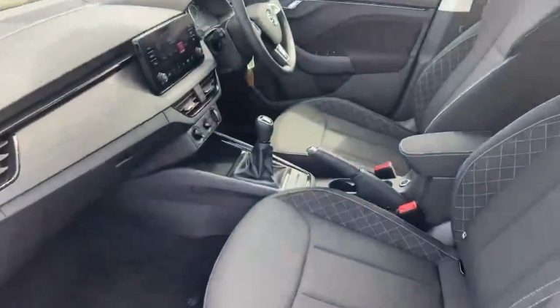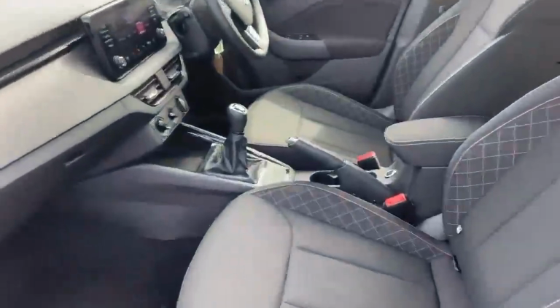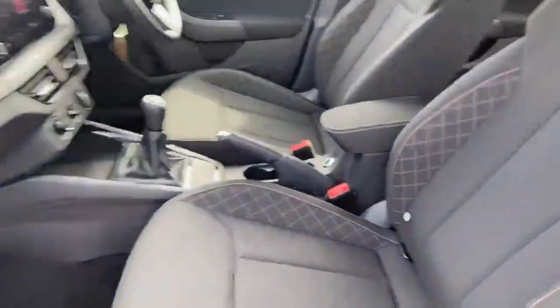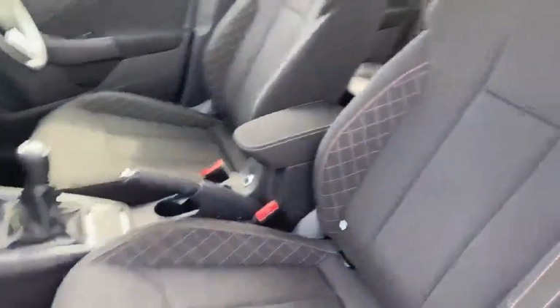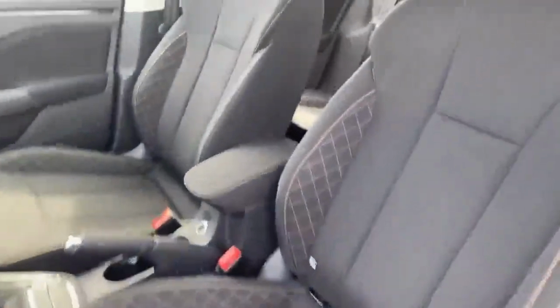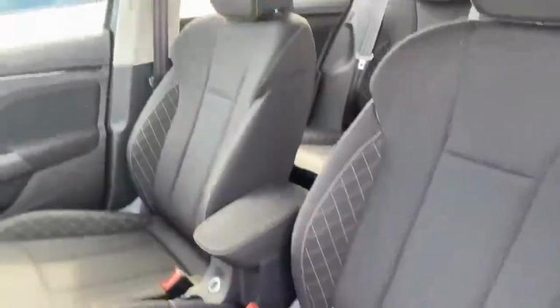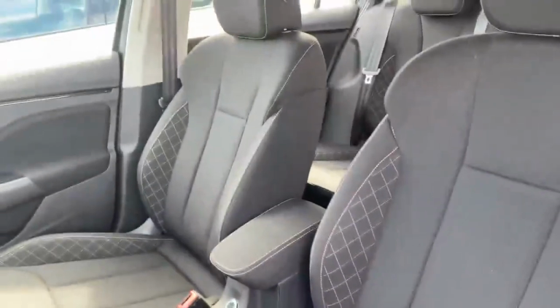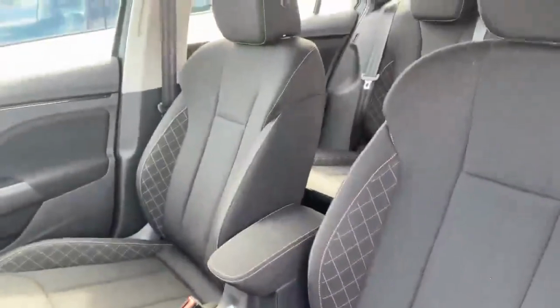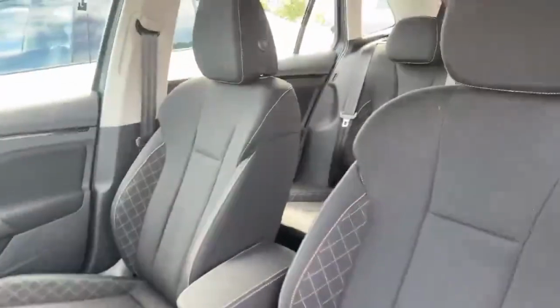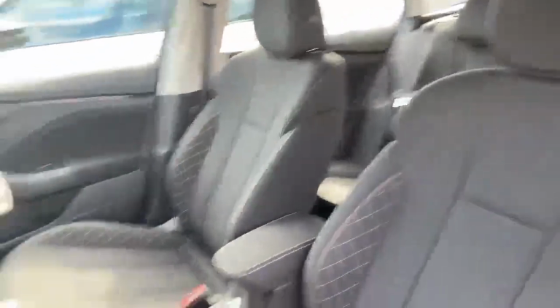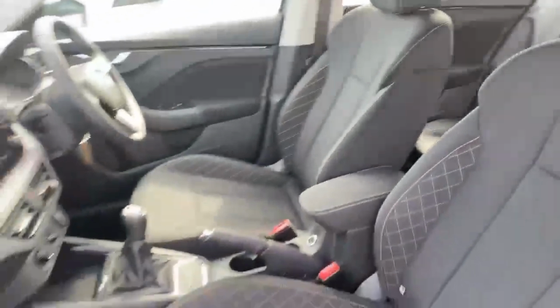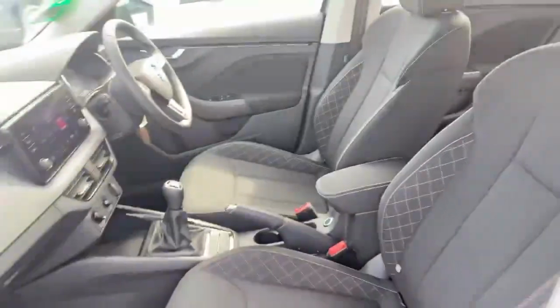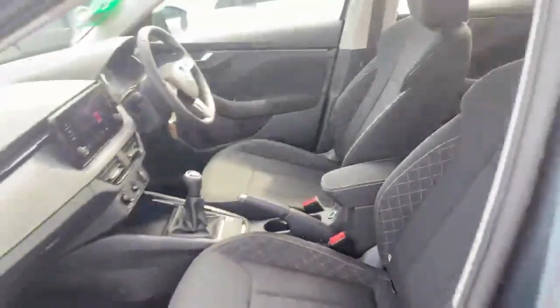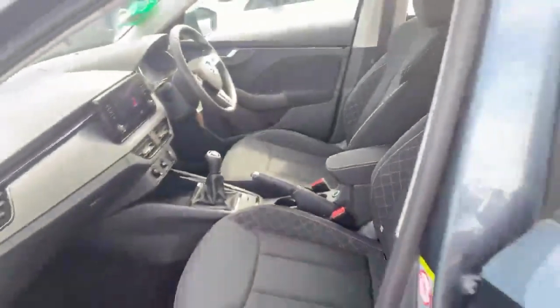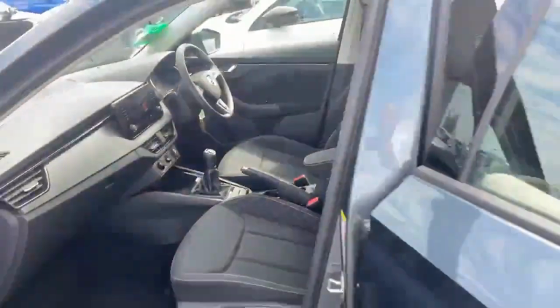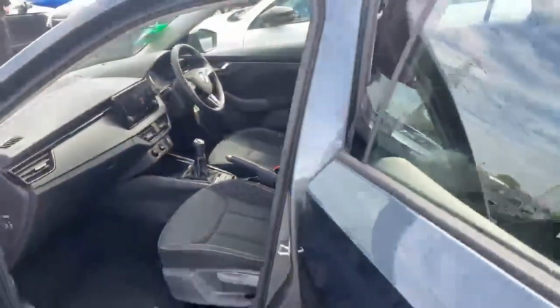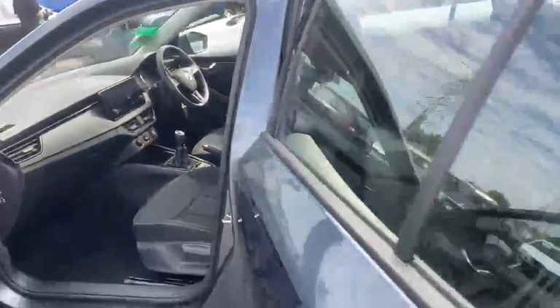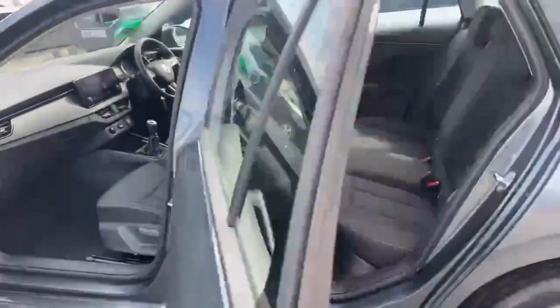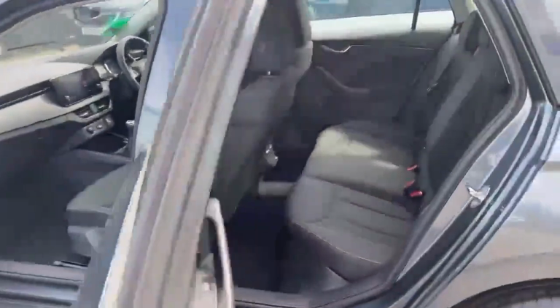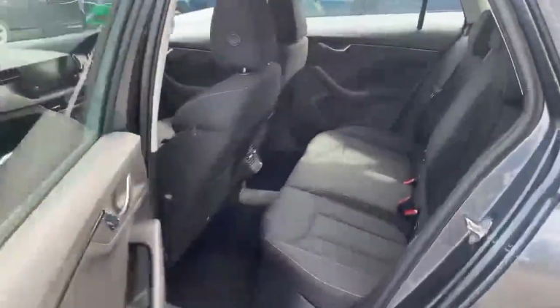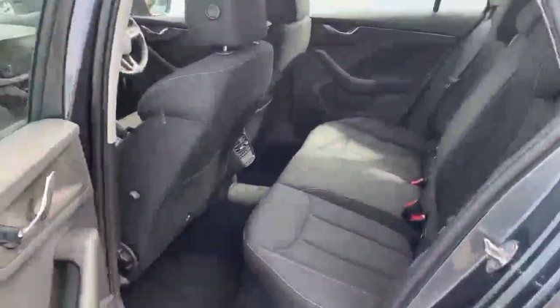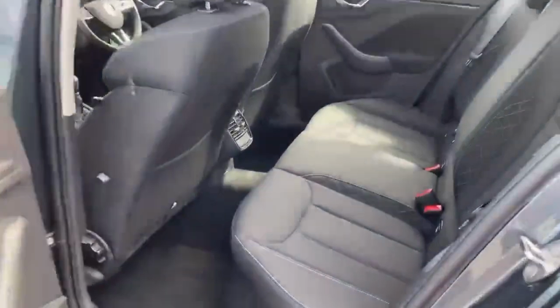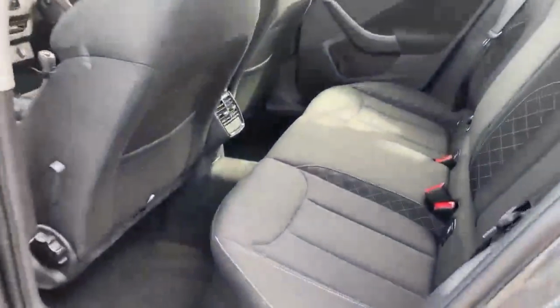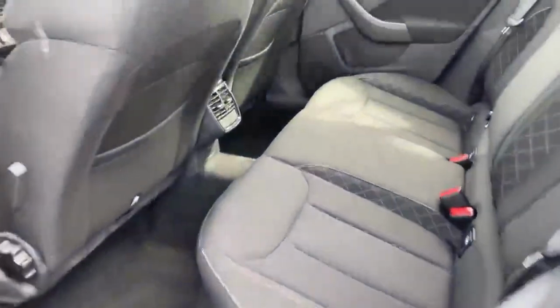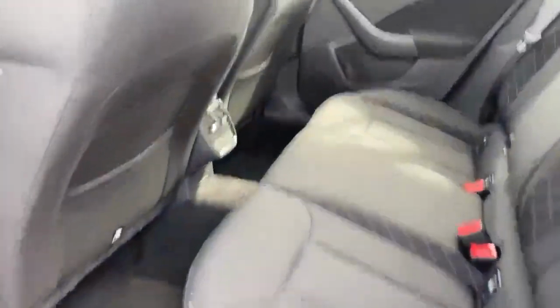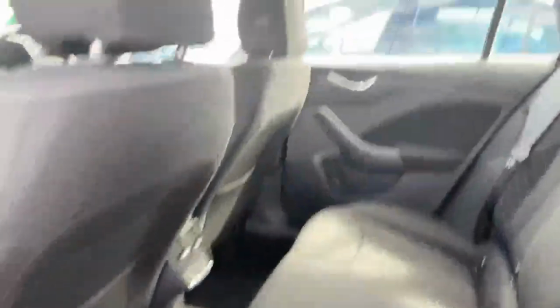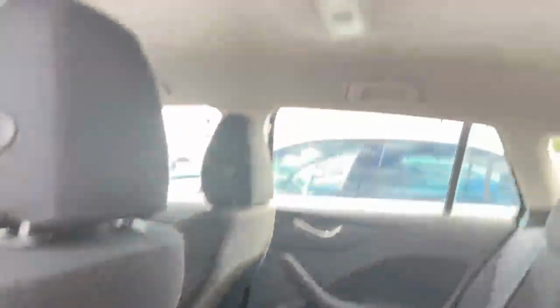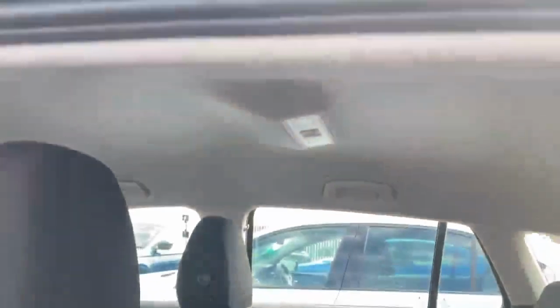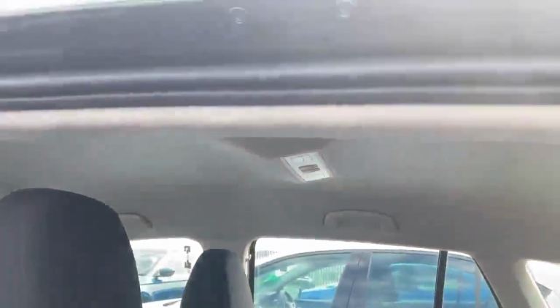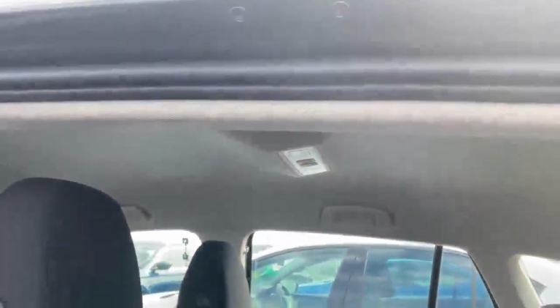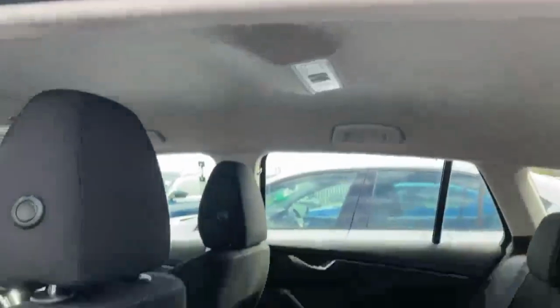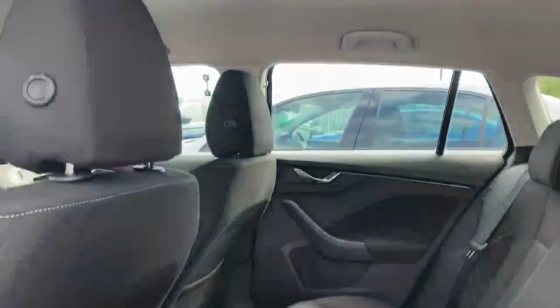Just inside the interior of the vehicle — in the rear, very spacious, with lots of headroom also.